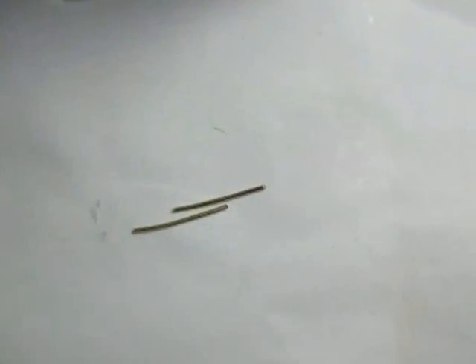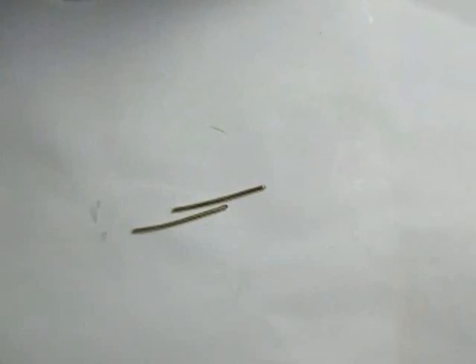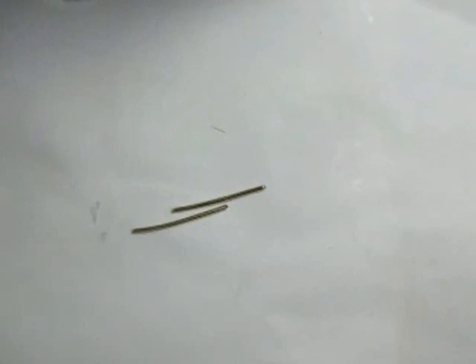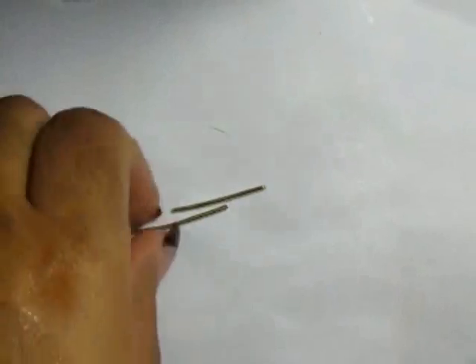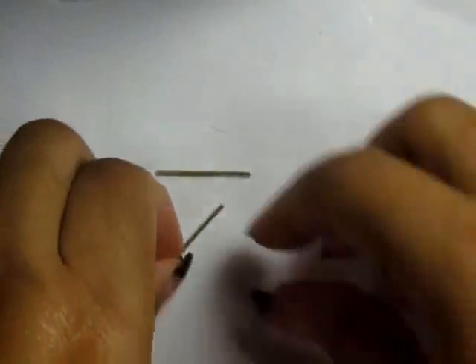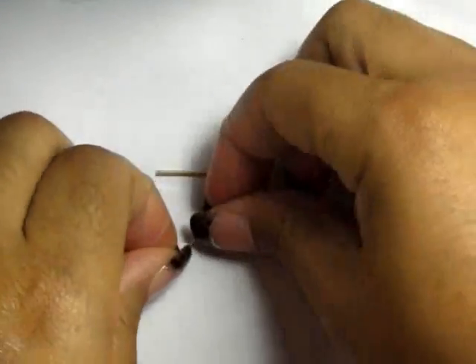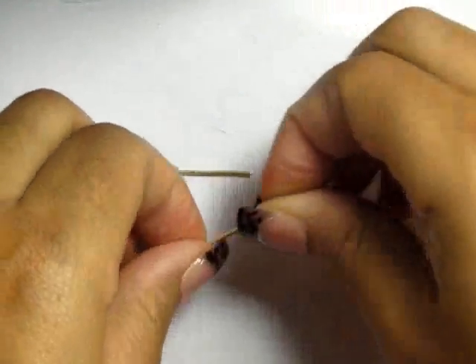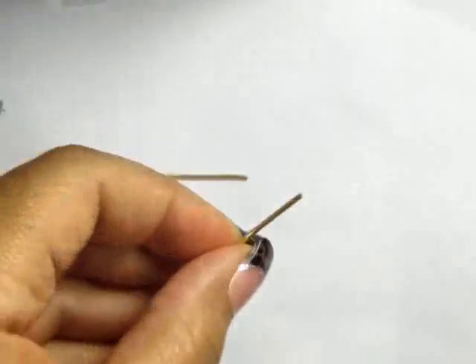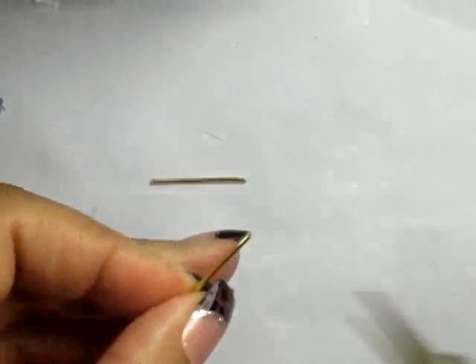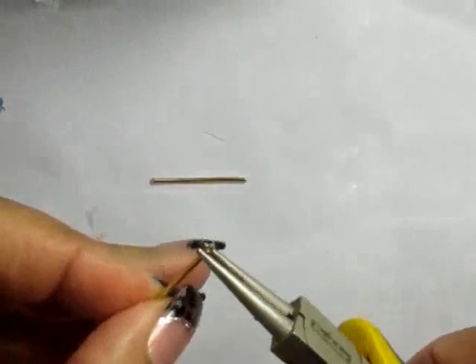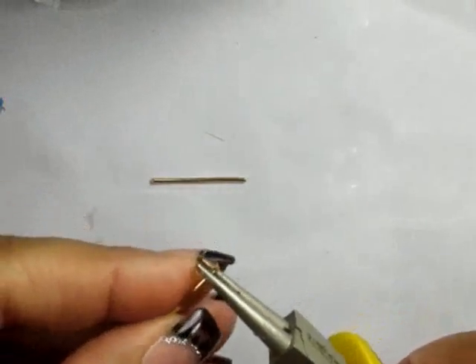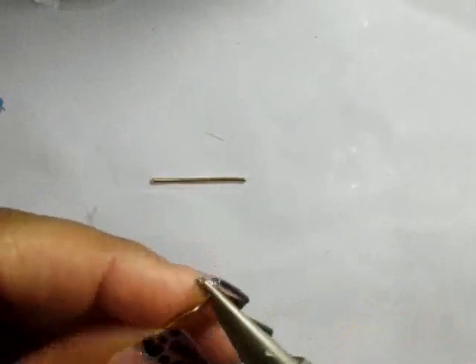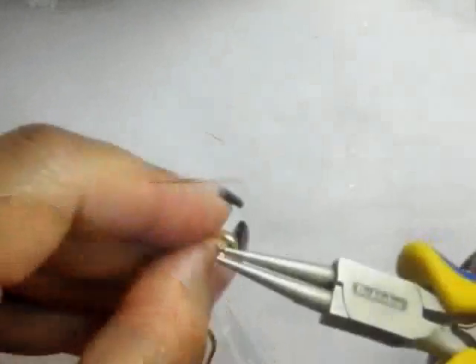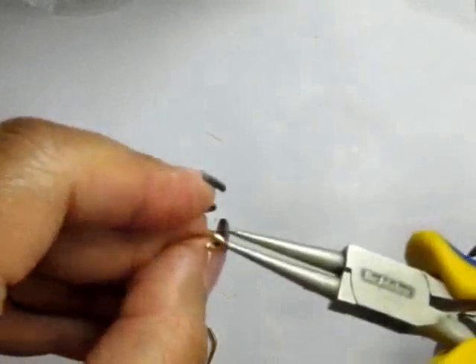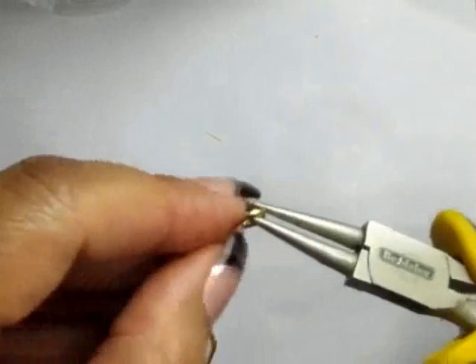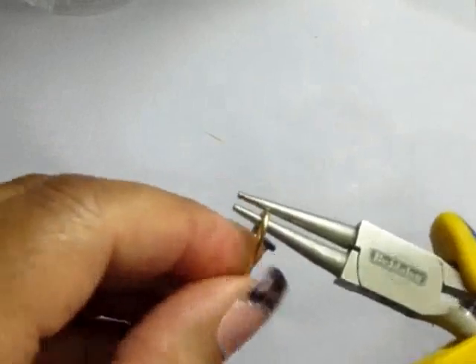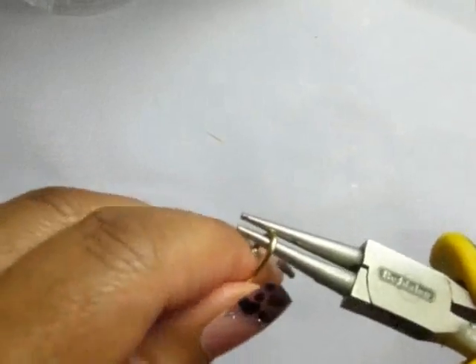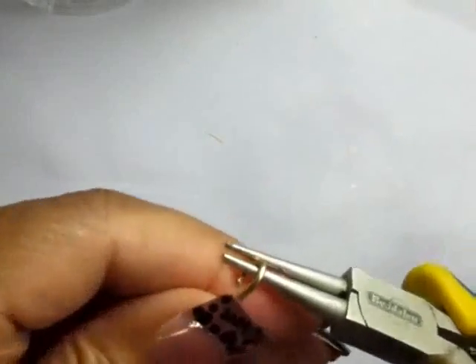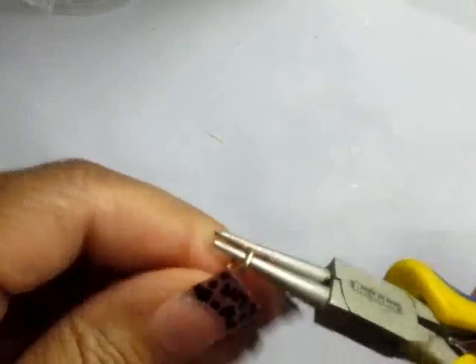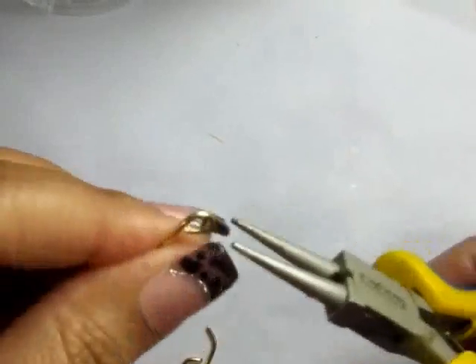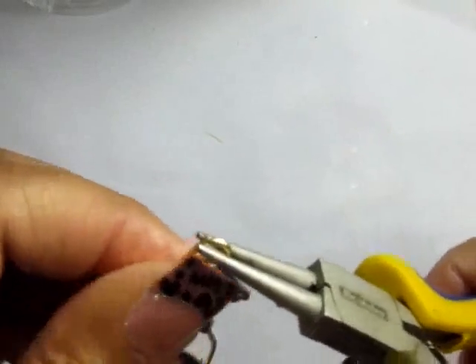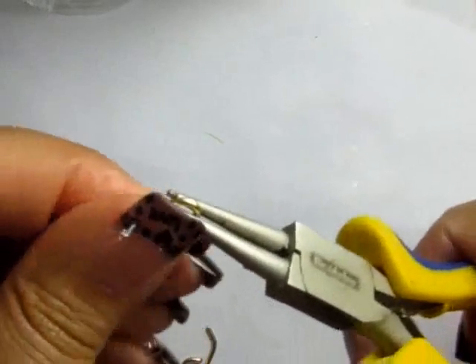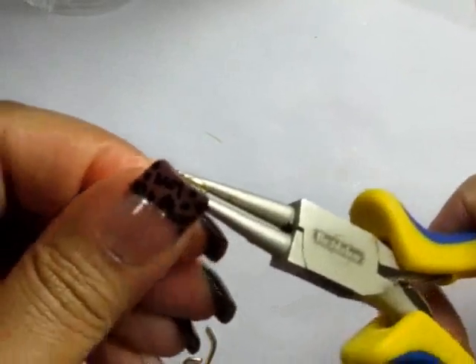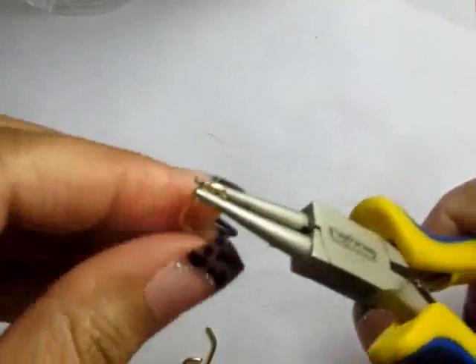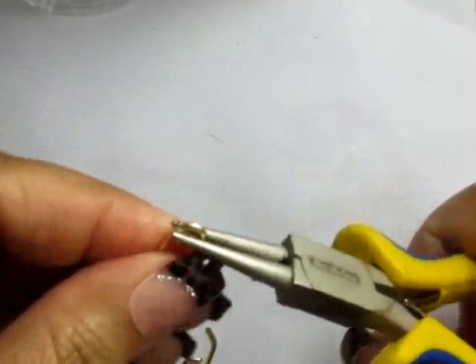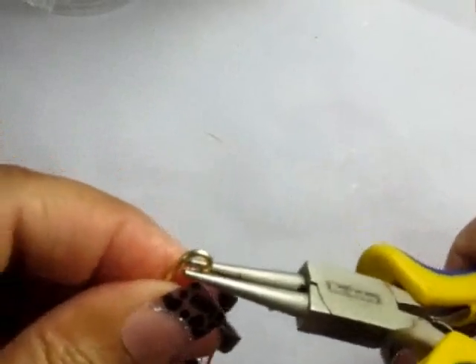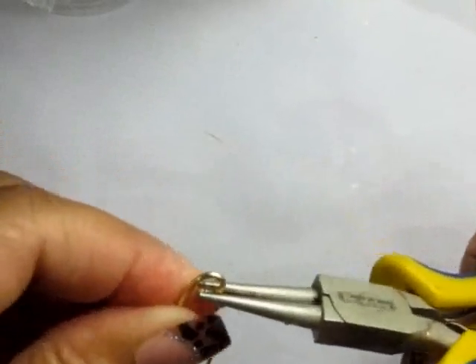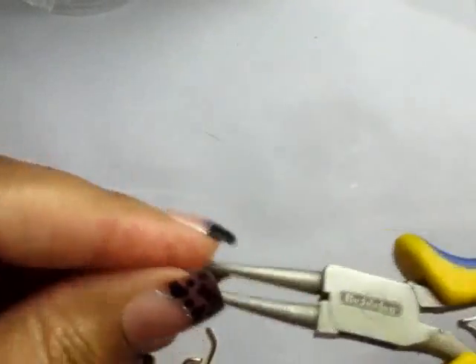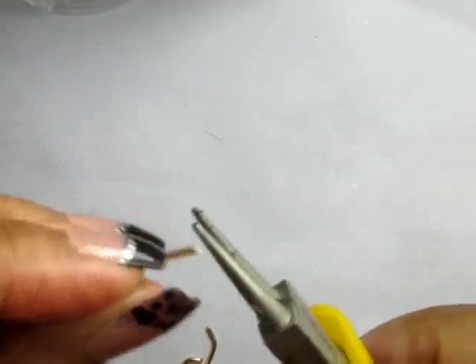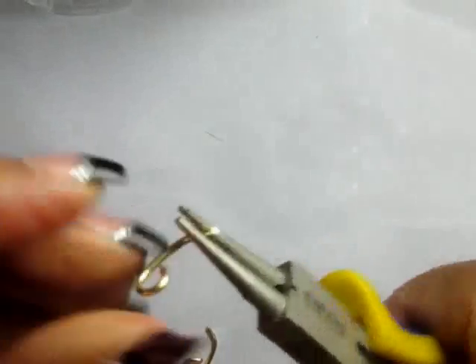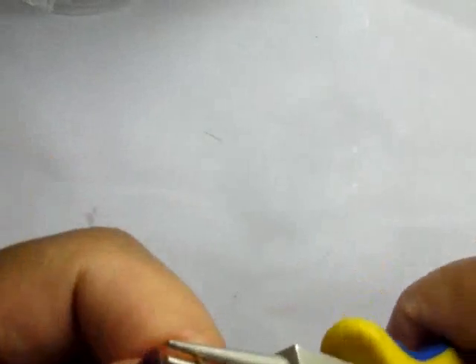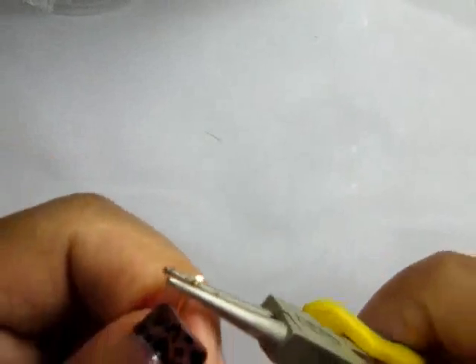Using small one-inch pieces of wire, I made these into curlicues. Then I placed those on the very back of the carriage where one of the groomsmen will be holding on.